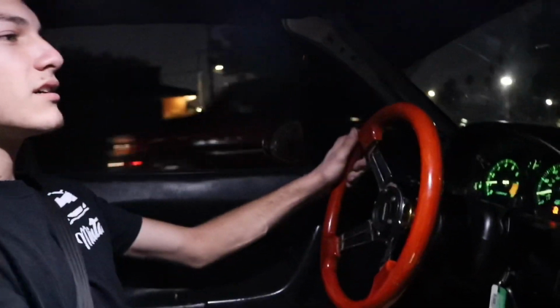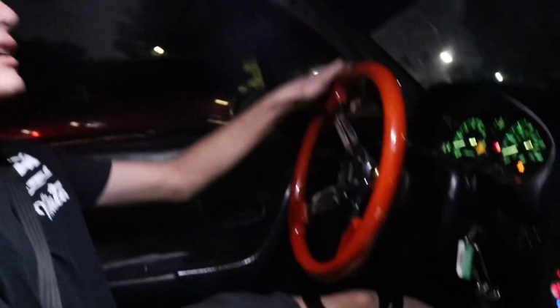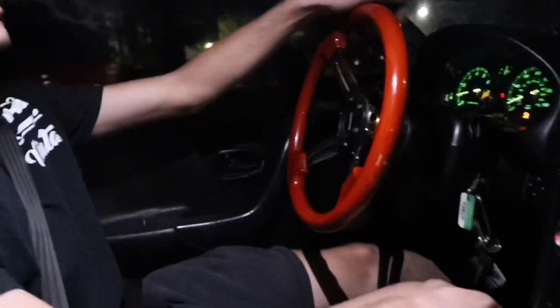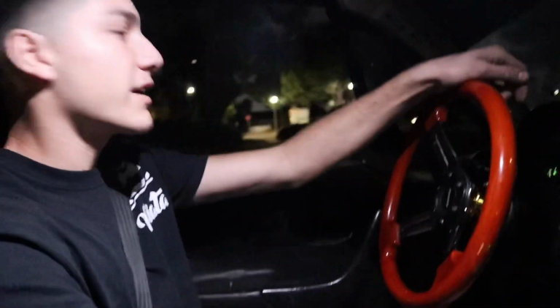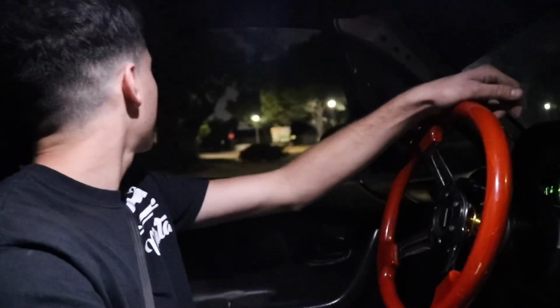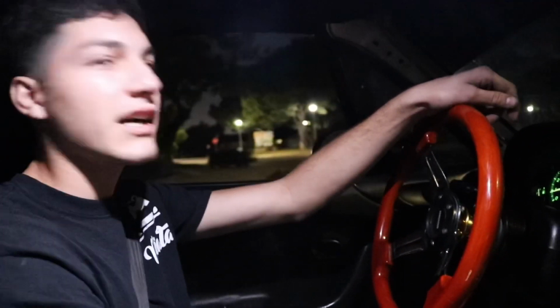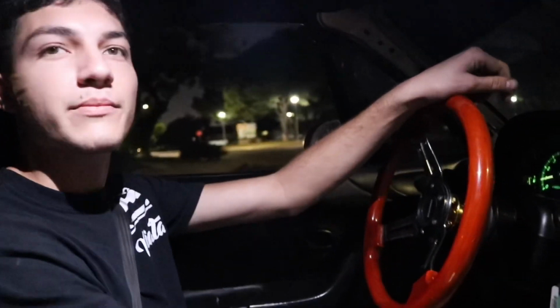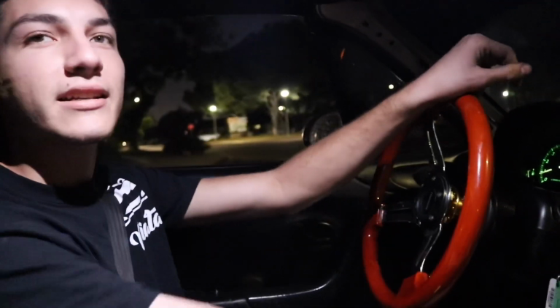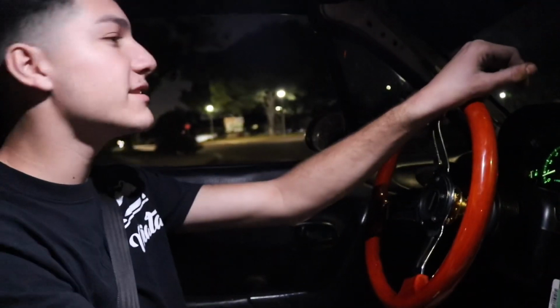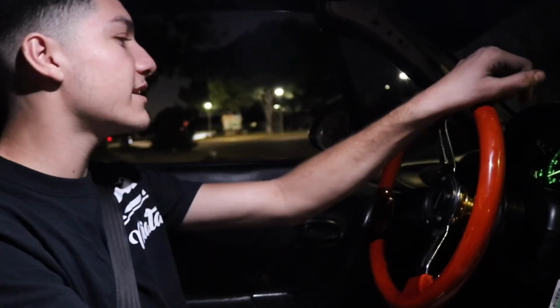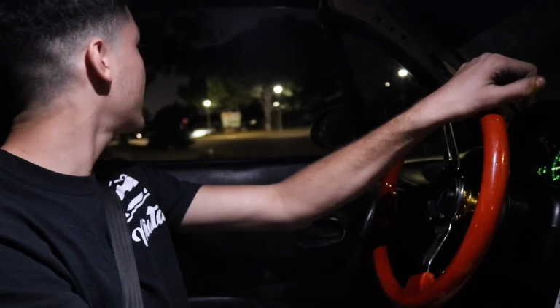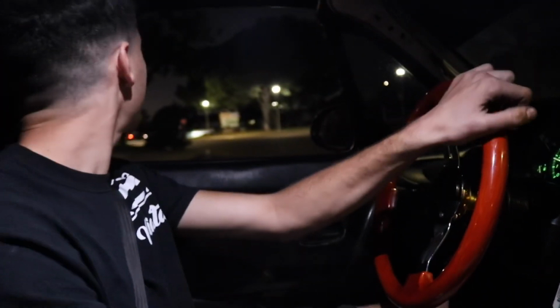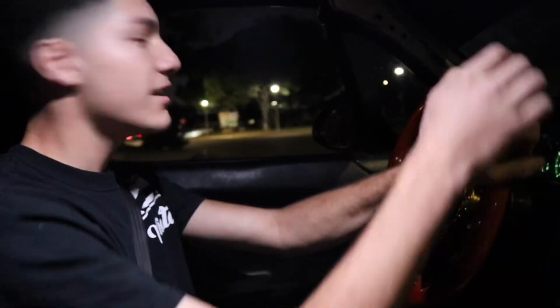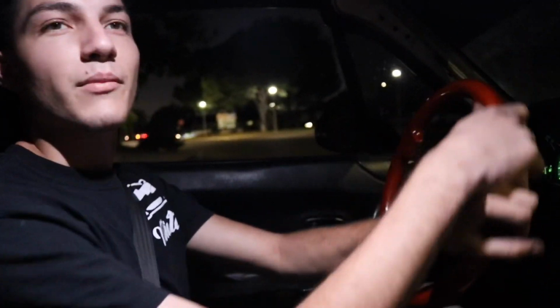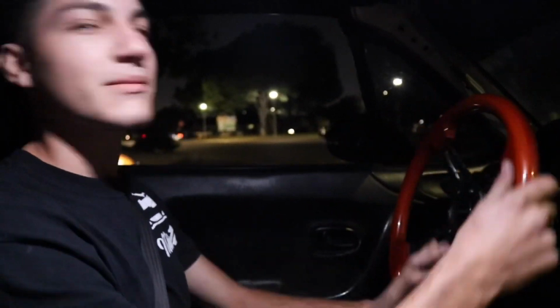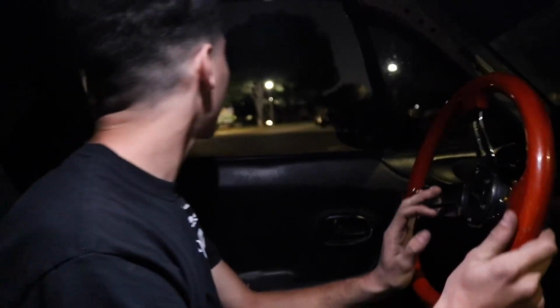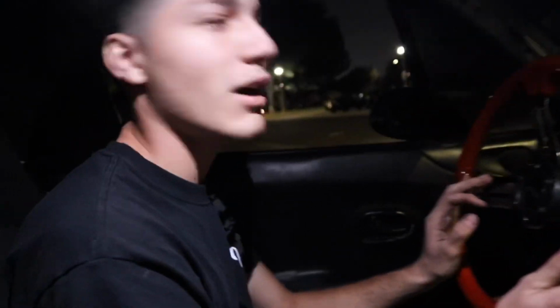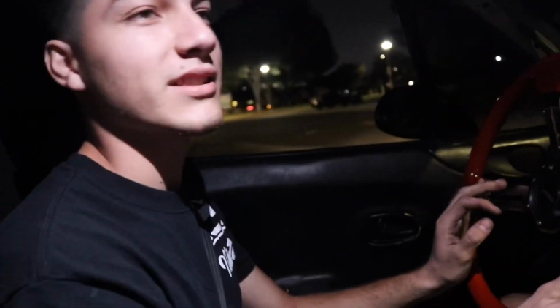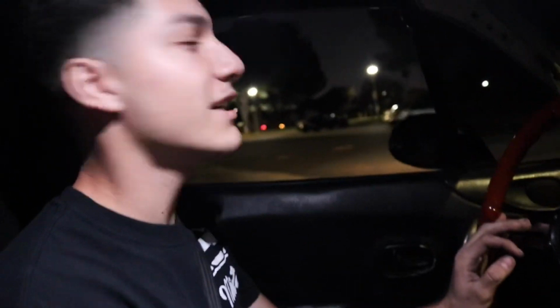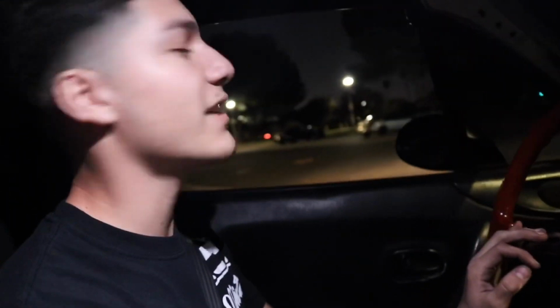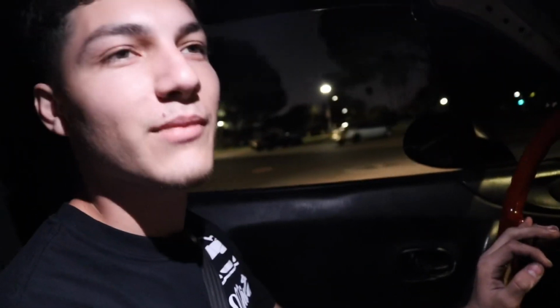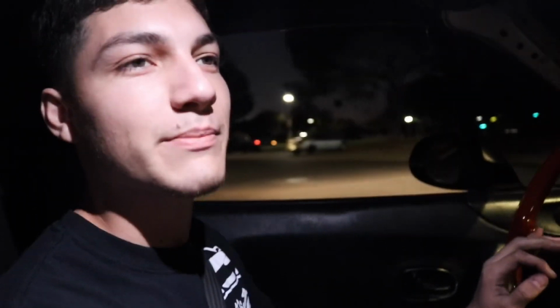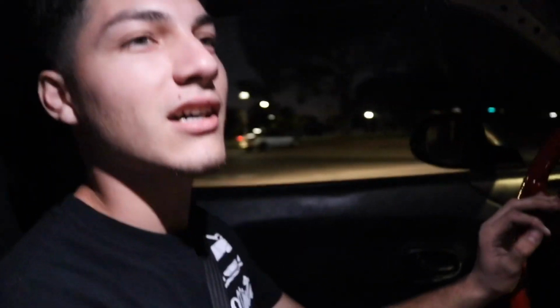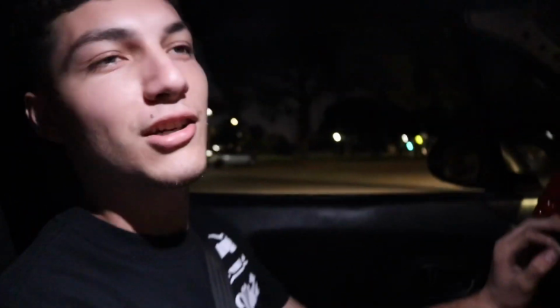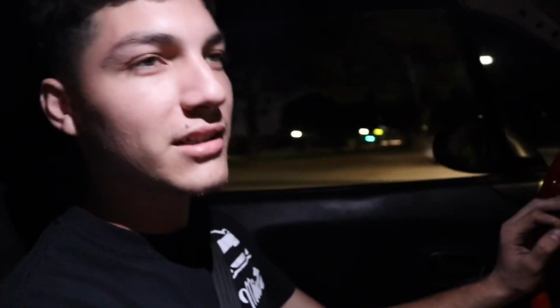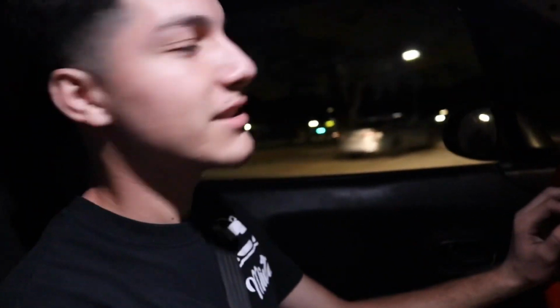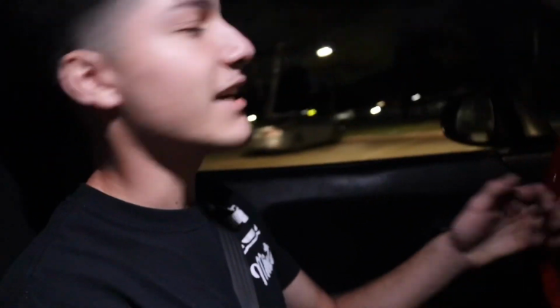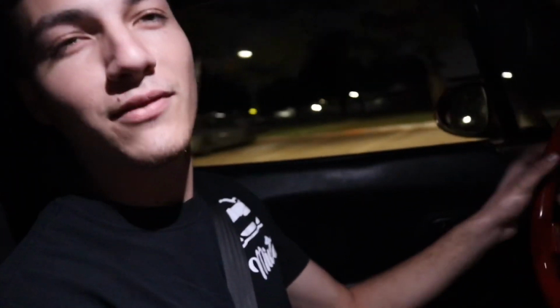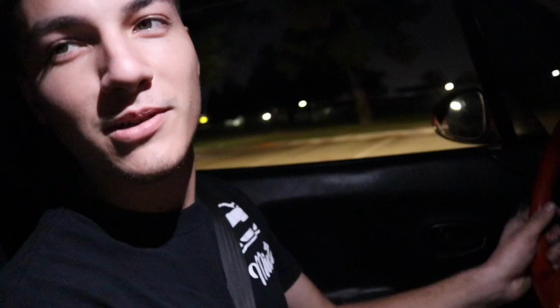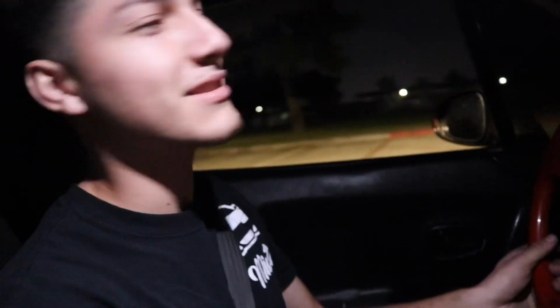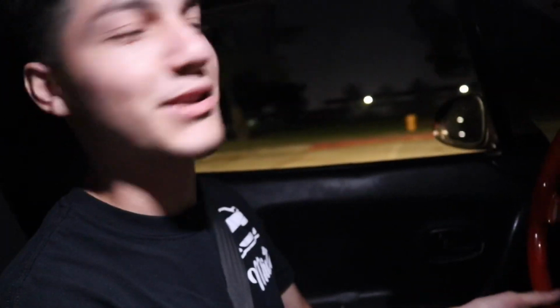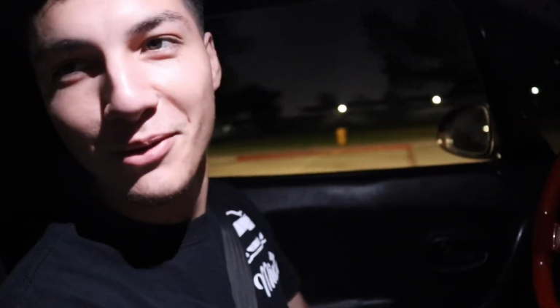All right, so right here we have my 1999 Mazda Miata swapped with the 2005 Mazda Miata. This is the Speed Miata Turbo, and I'm the first person to ever do it in the world.